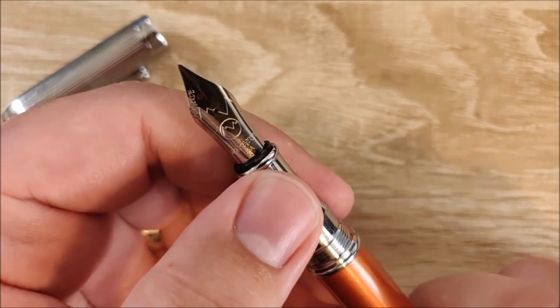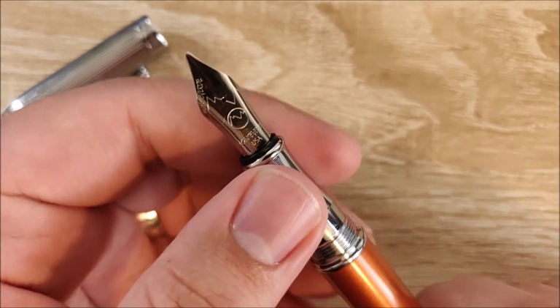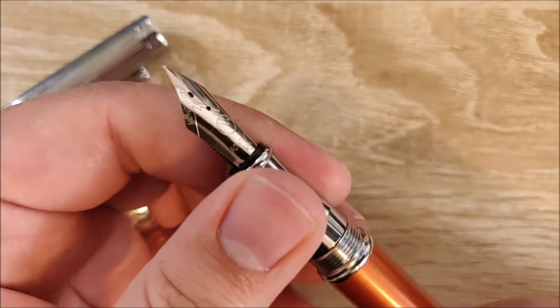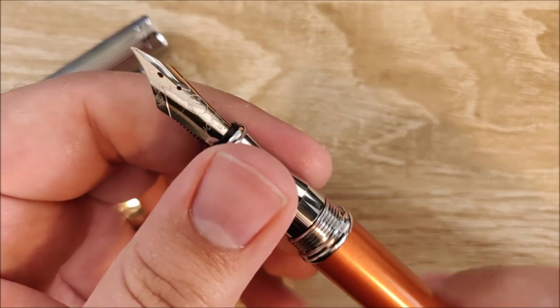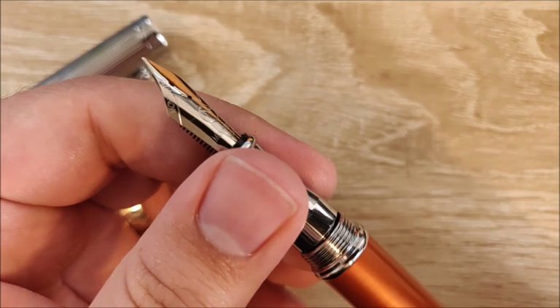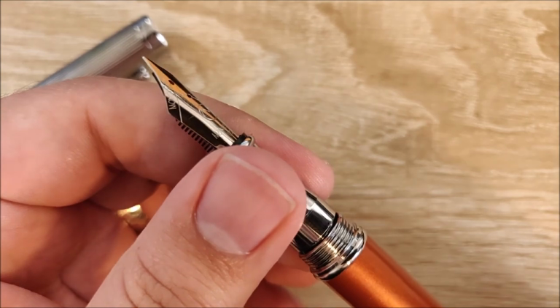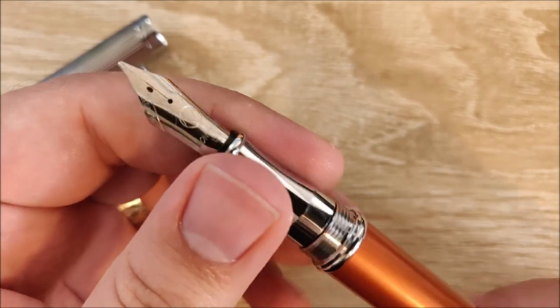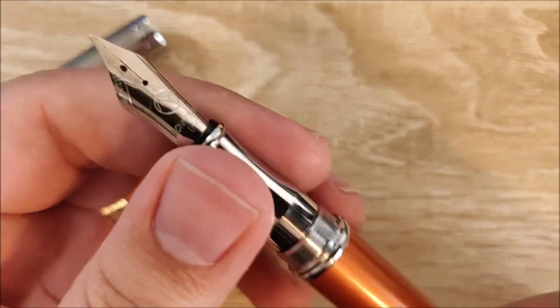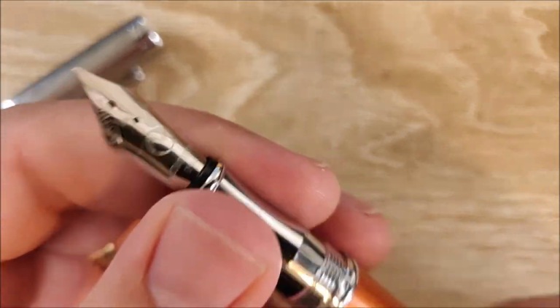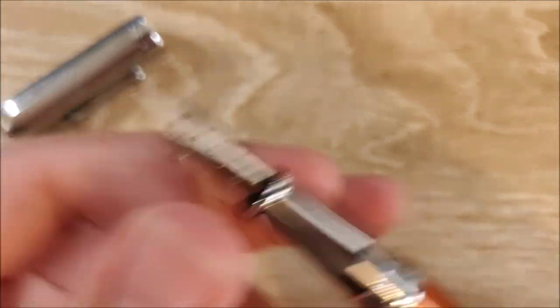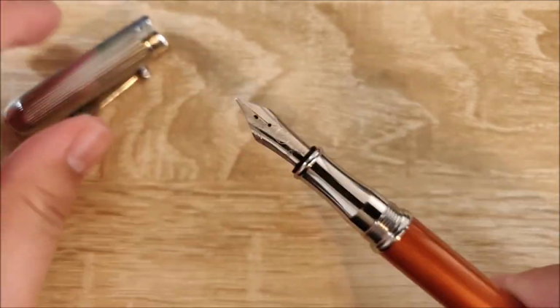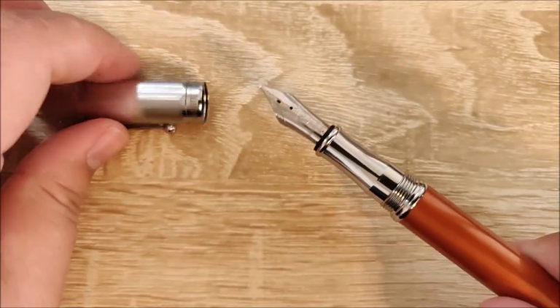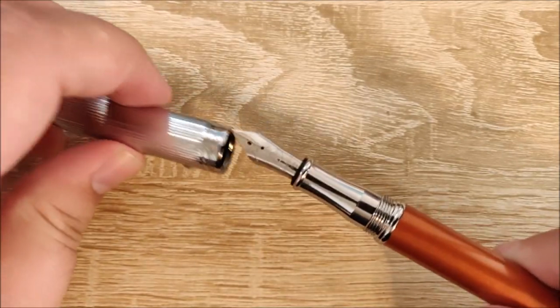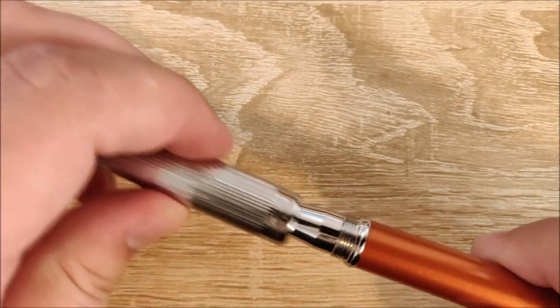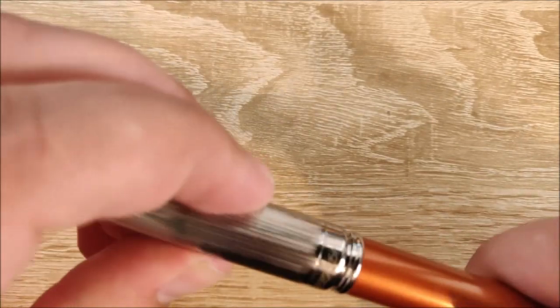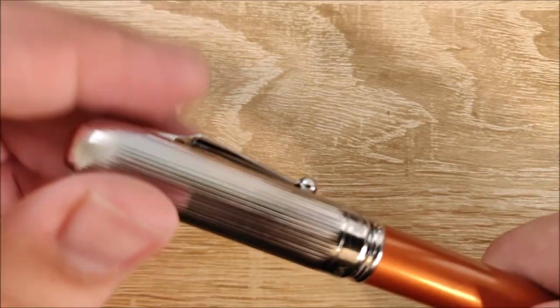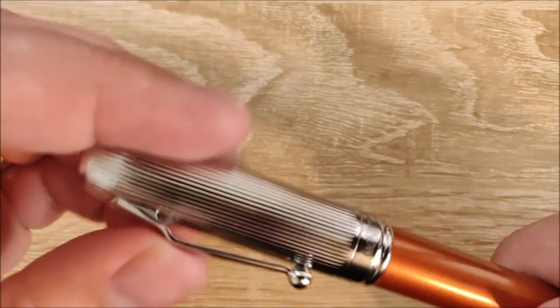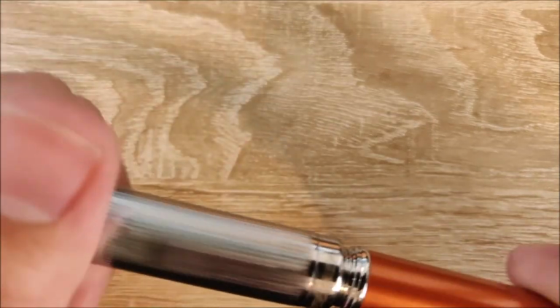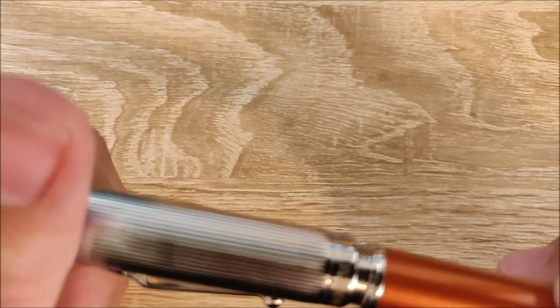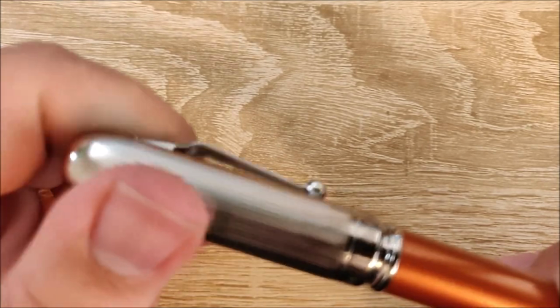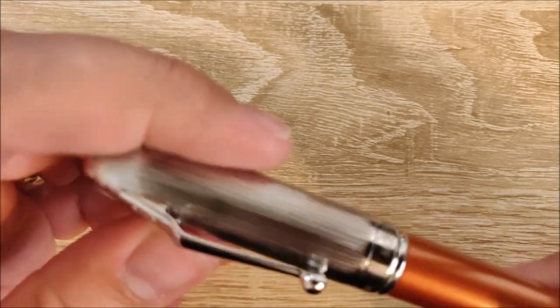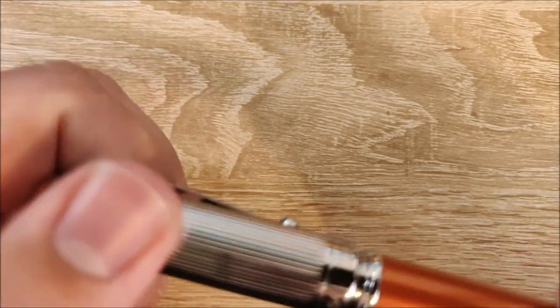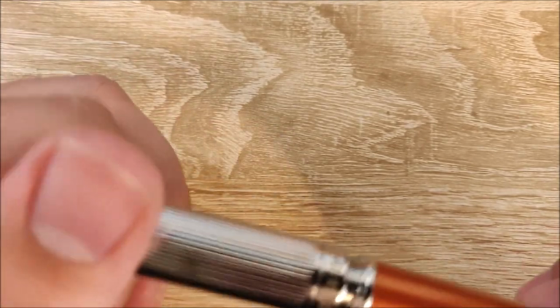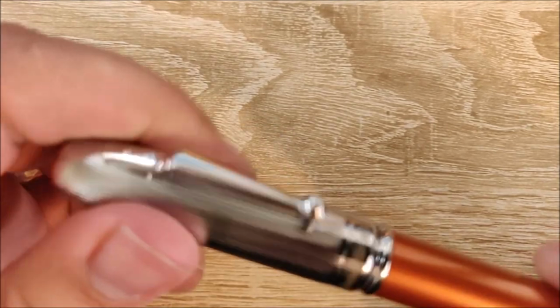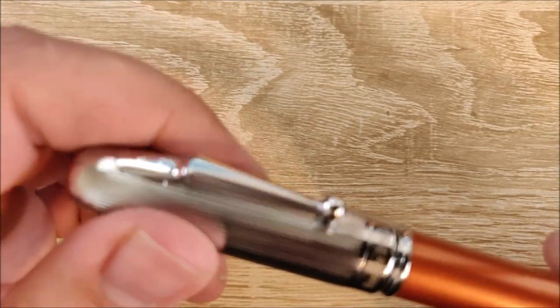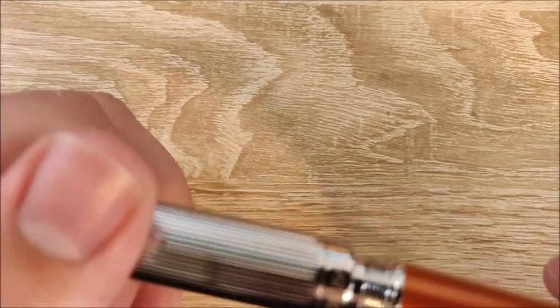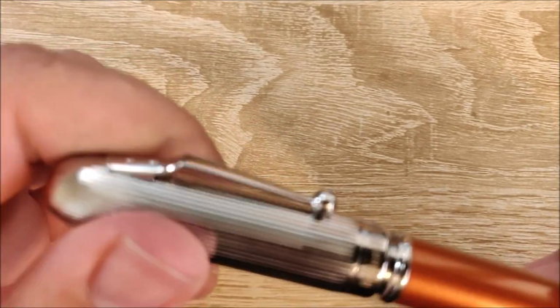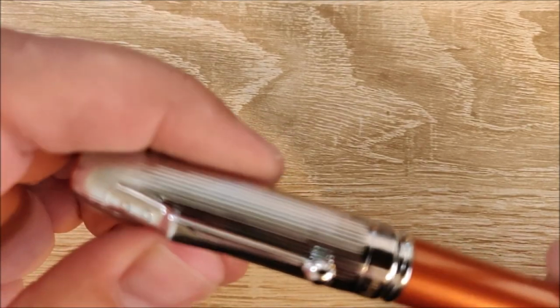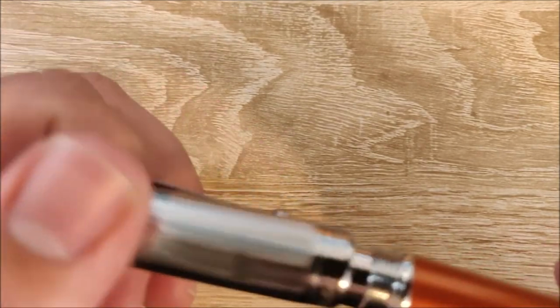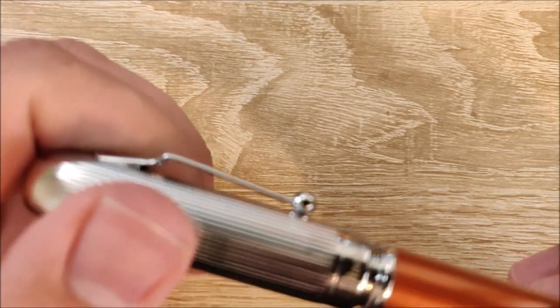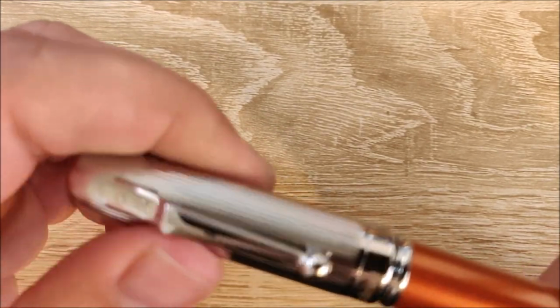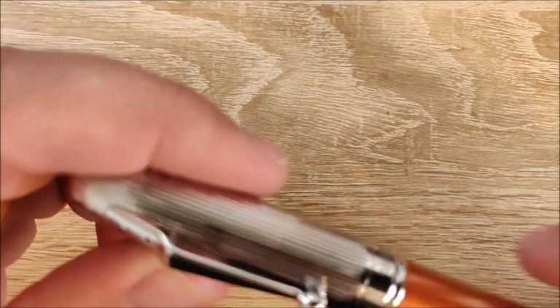The last thing is that this pen threads horribly — it comes loose all the time. The cap will mis-thread as you're putting it on, get locked up, and kind of has to pop over.